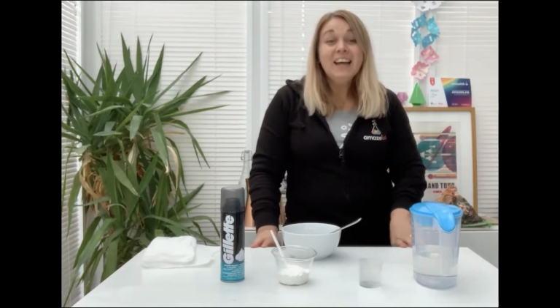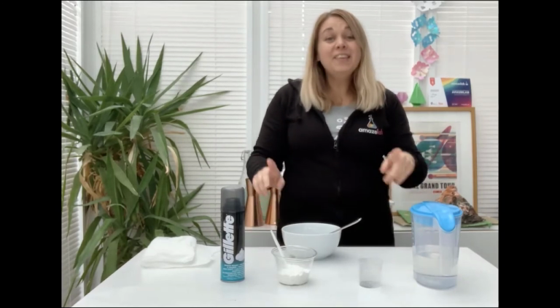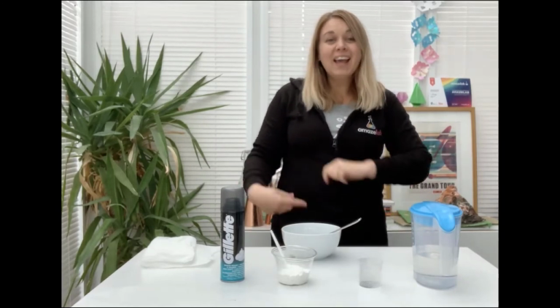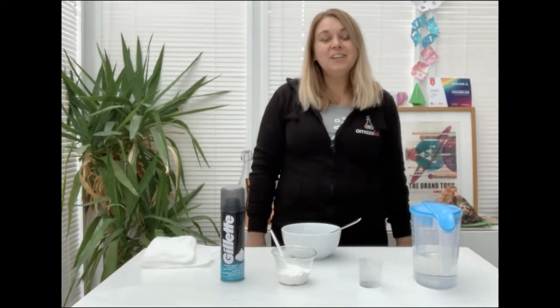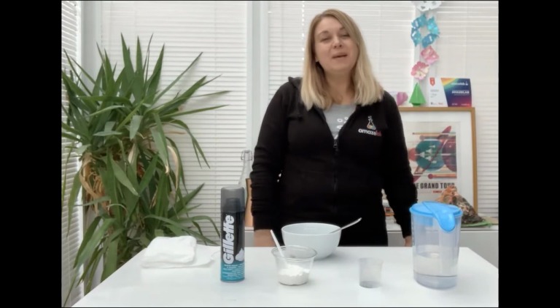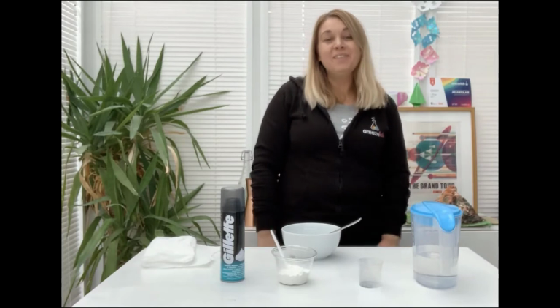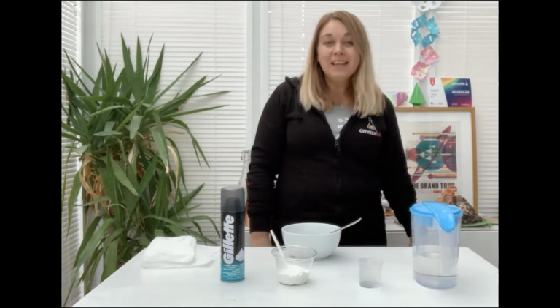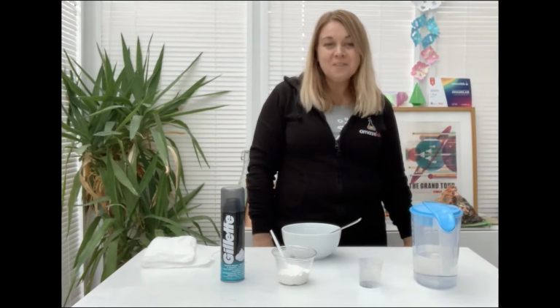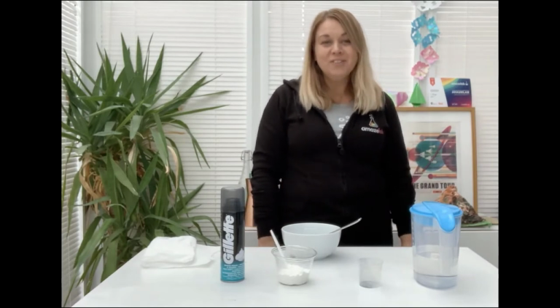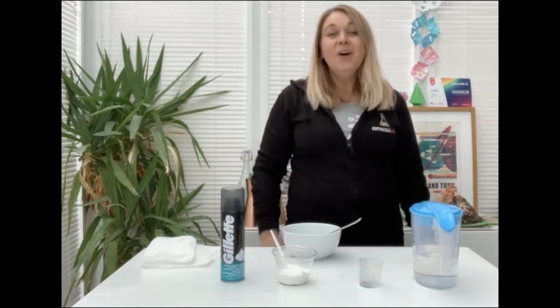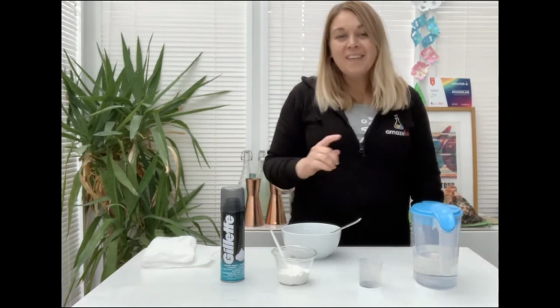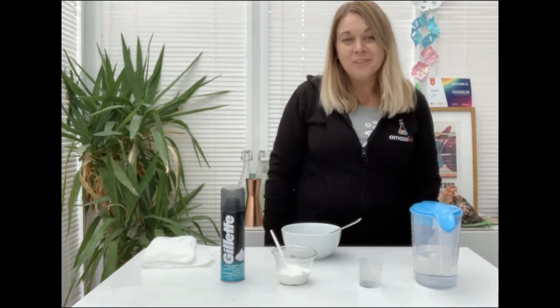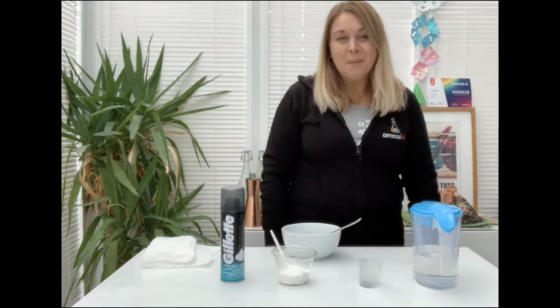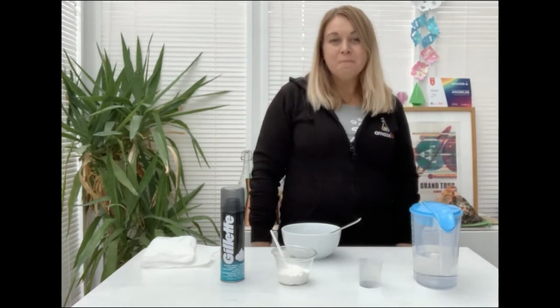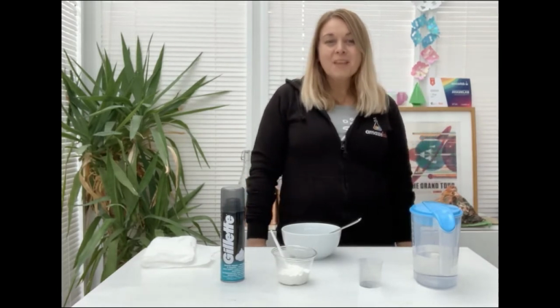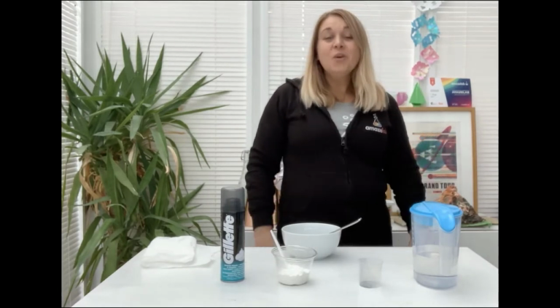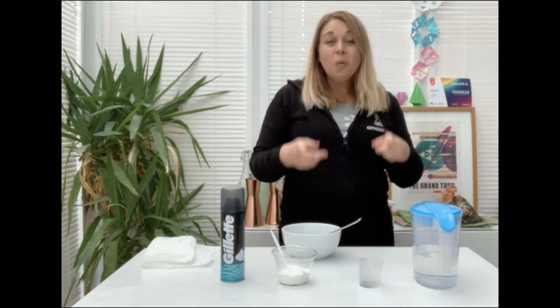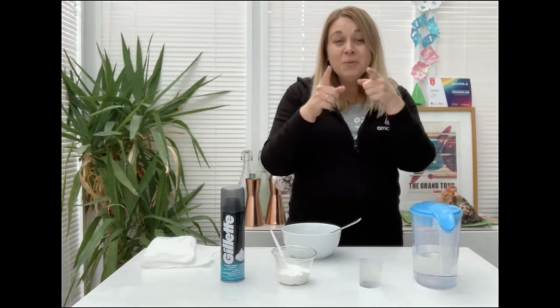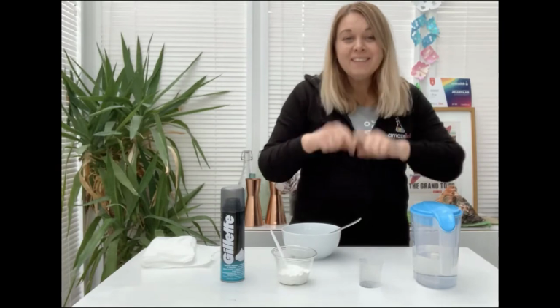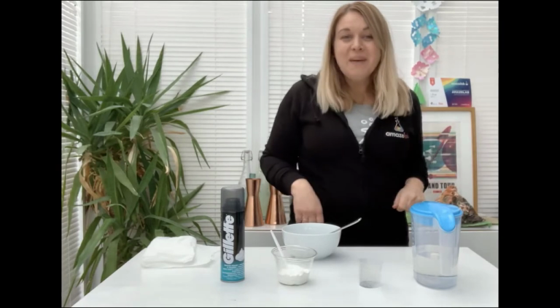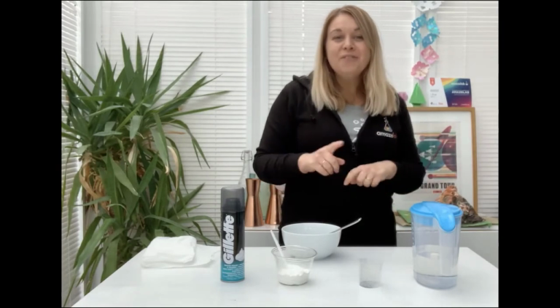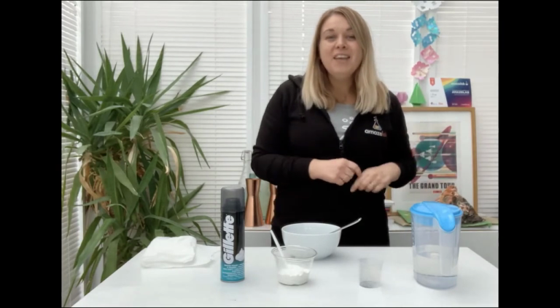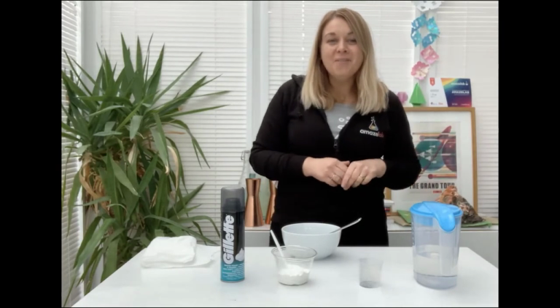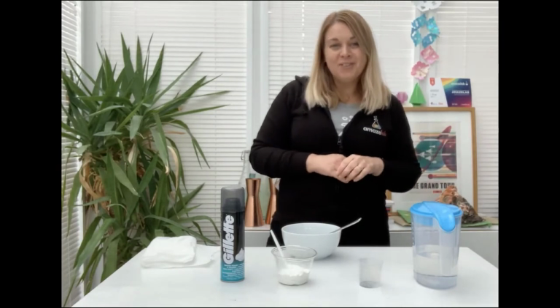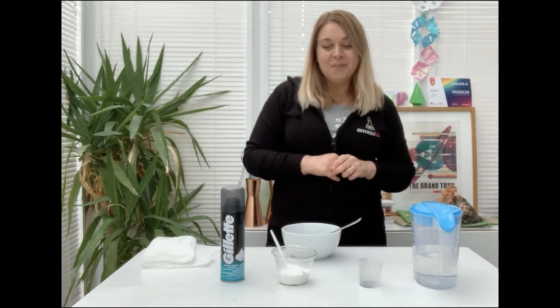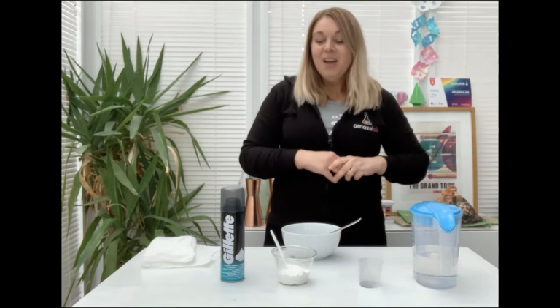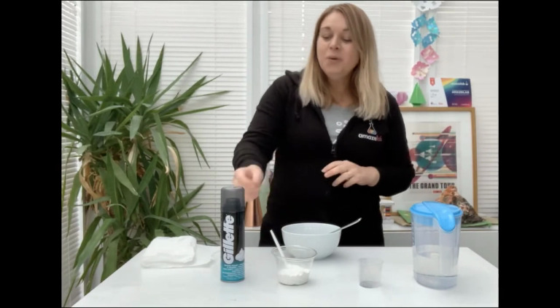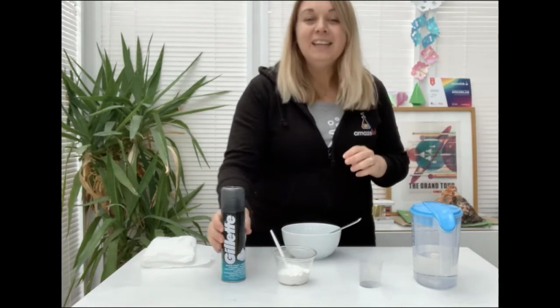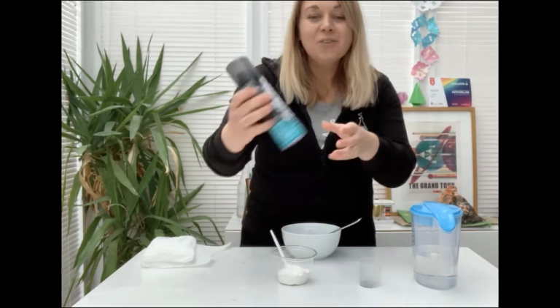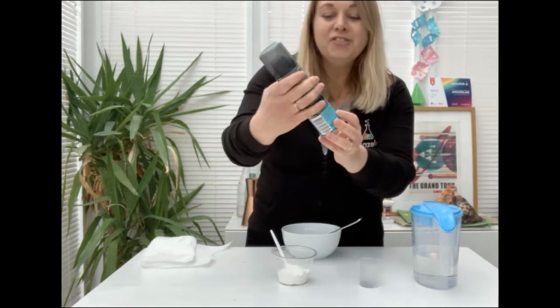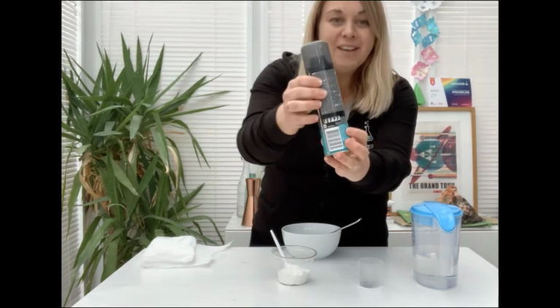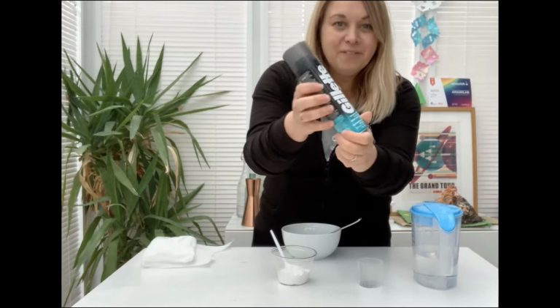Now this can get a little bit messy so please do make sure you ask adult permission. So what will you need to make your very own snow?